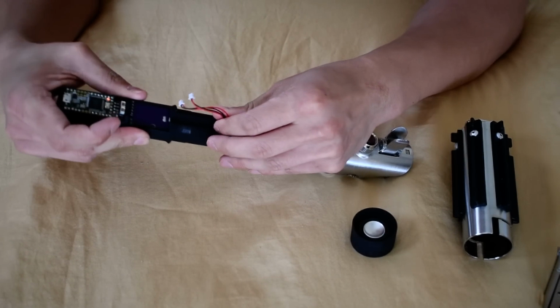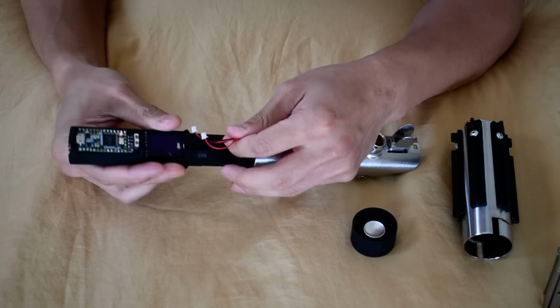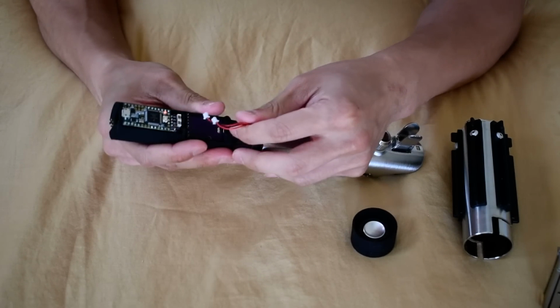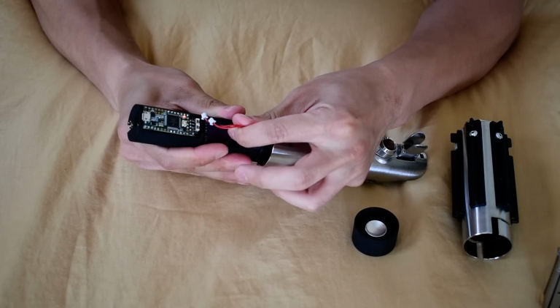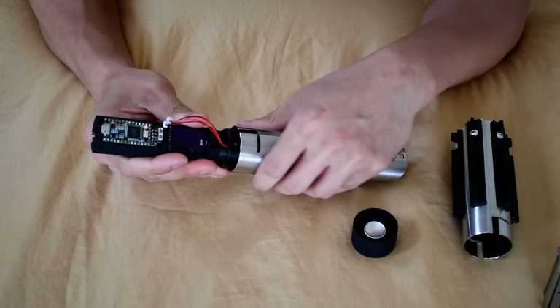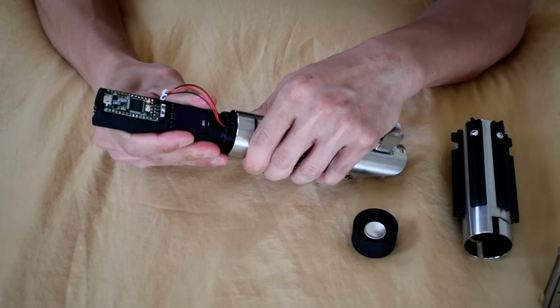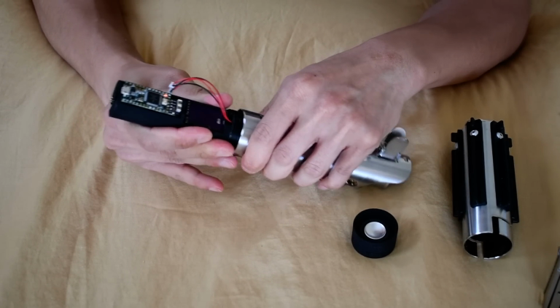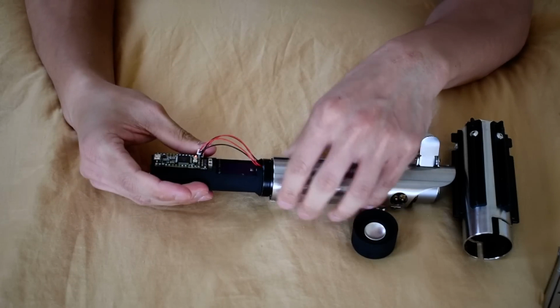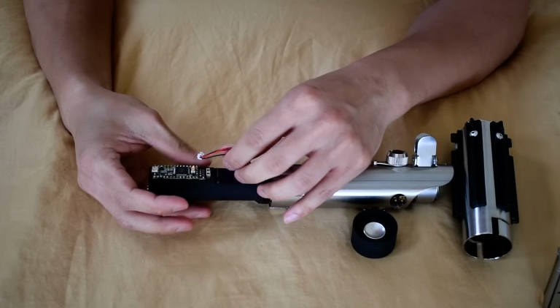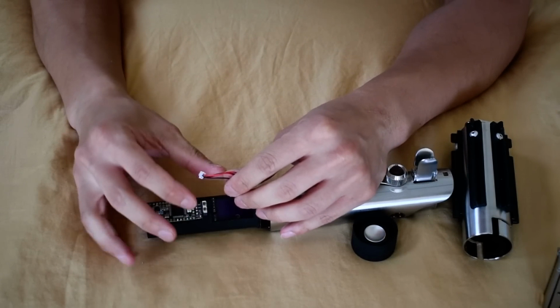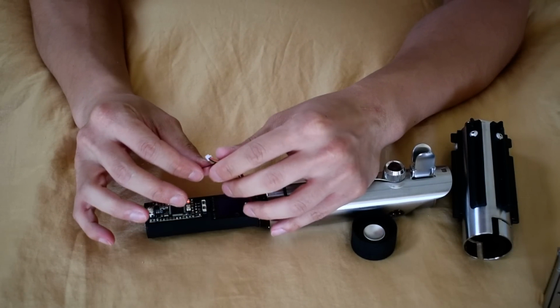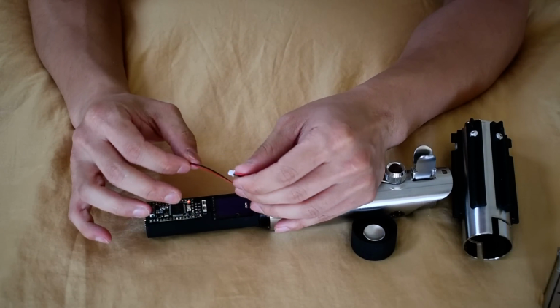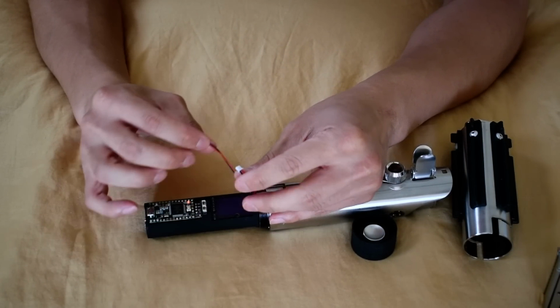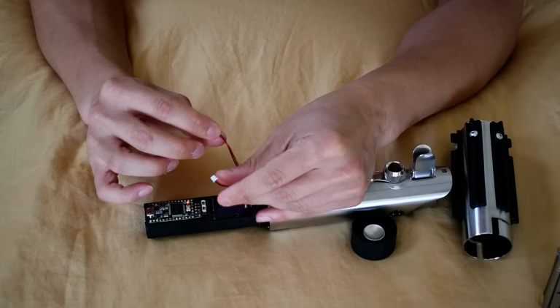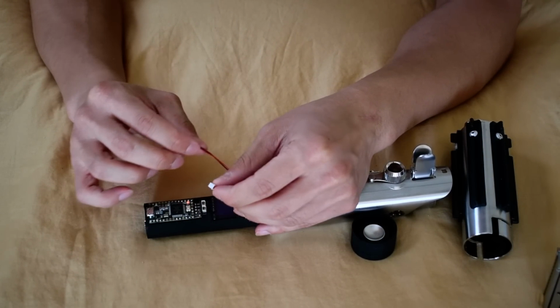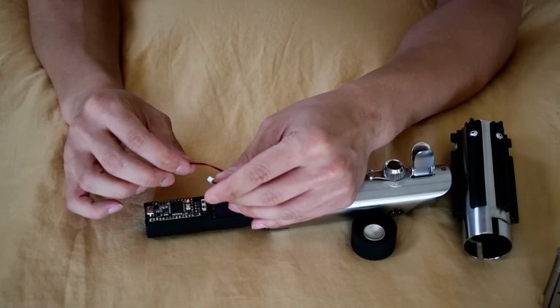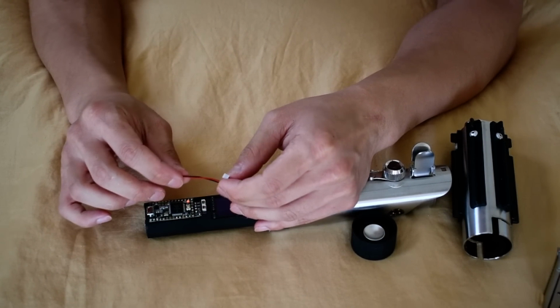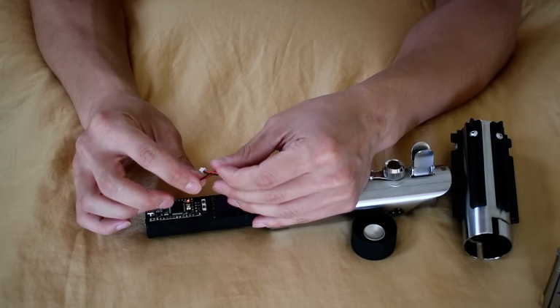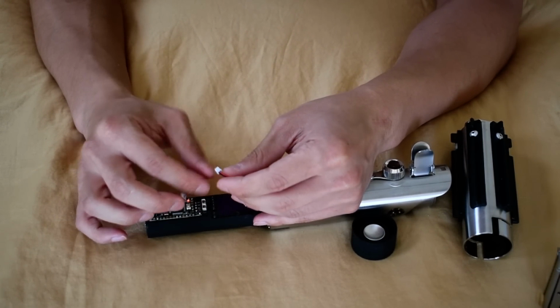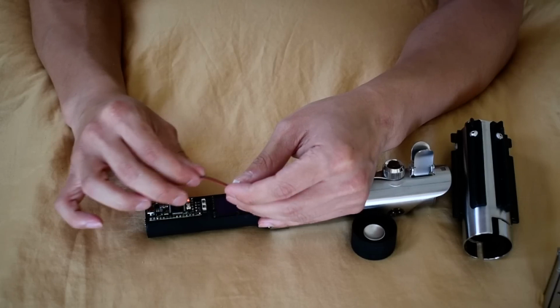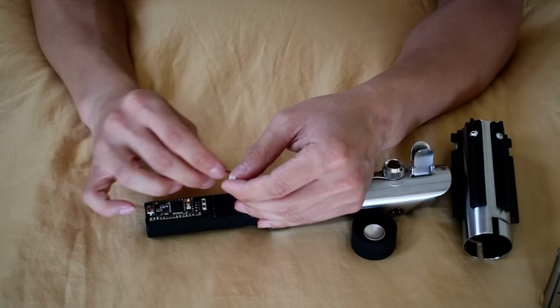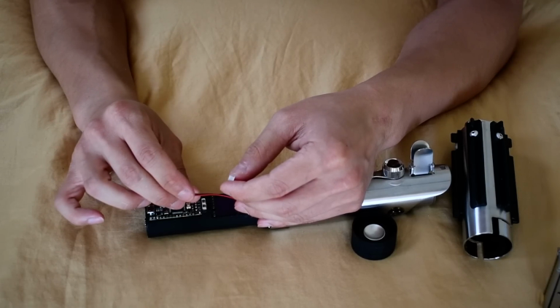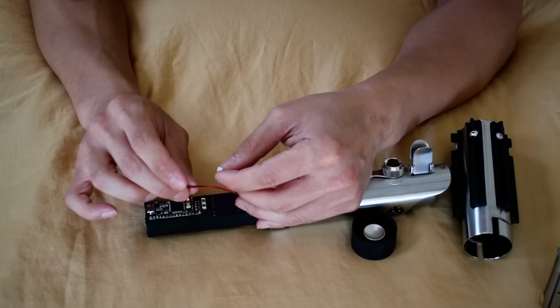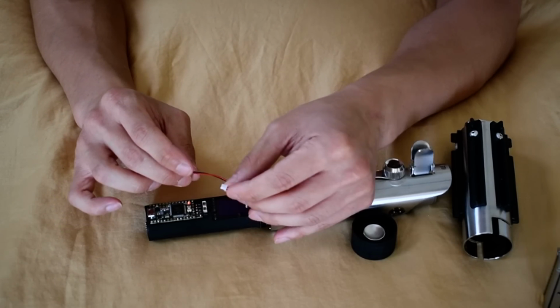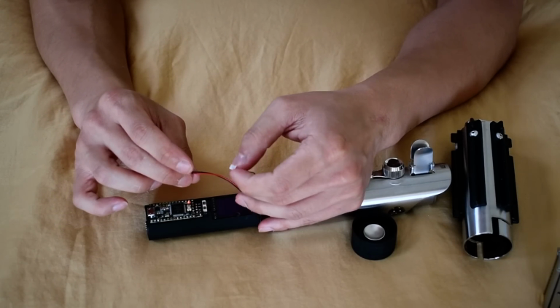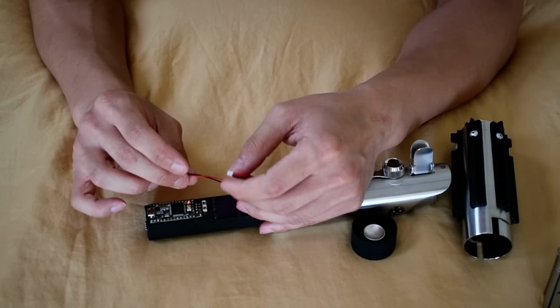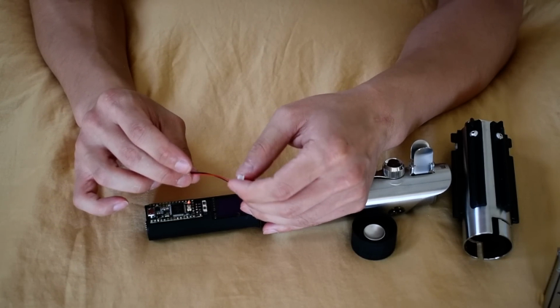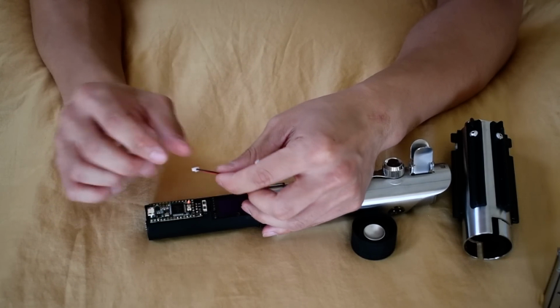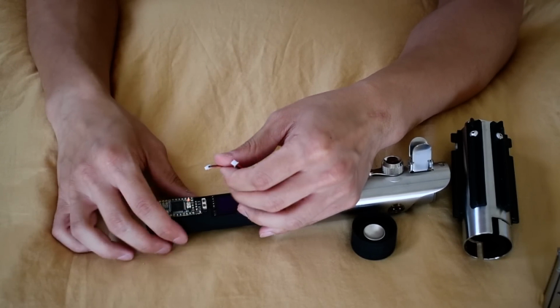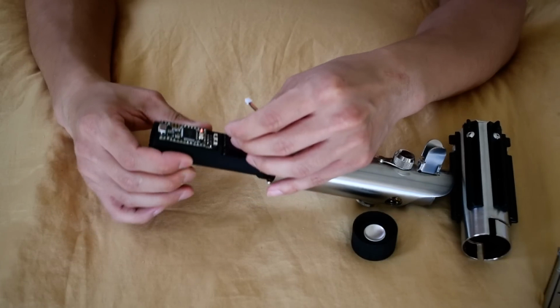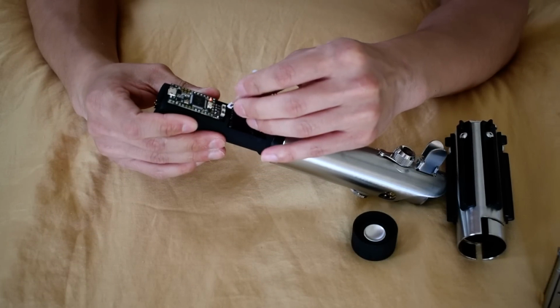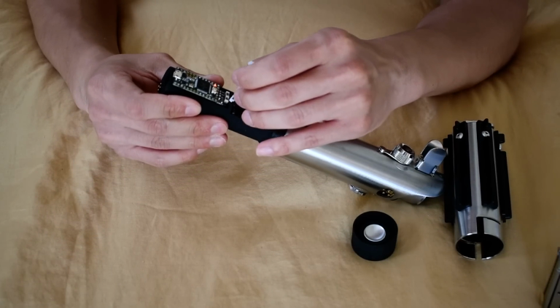There's a groove here to allow the wires to go through. There are two sets of wires to the buttons. The longer one is going to be the auxiliary, and the shorter one is the button. You can color them or mark them however you want.